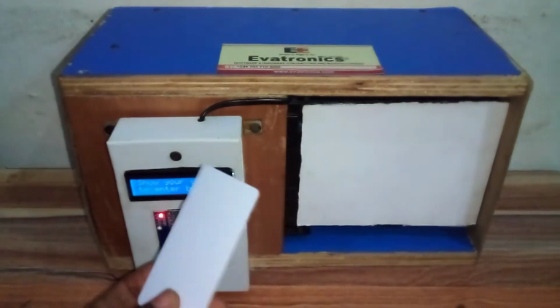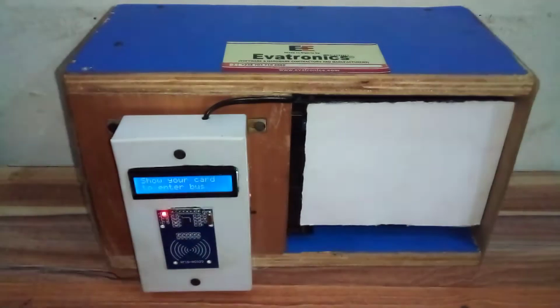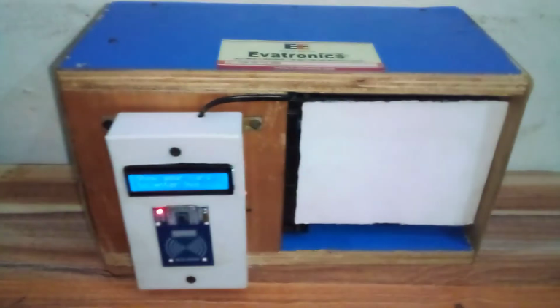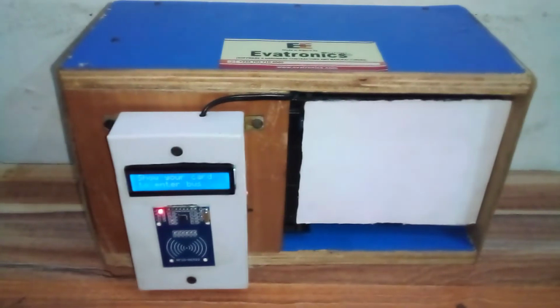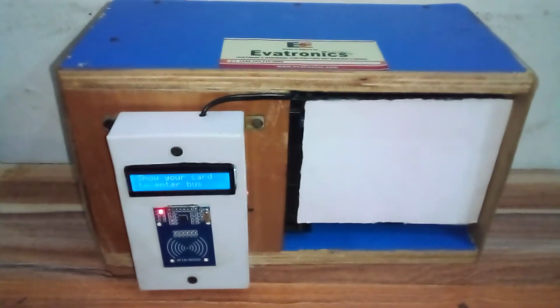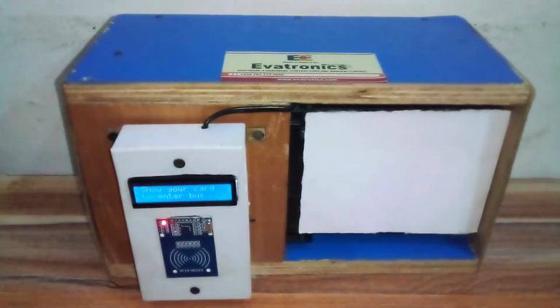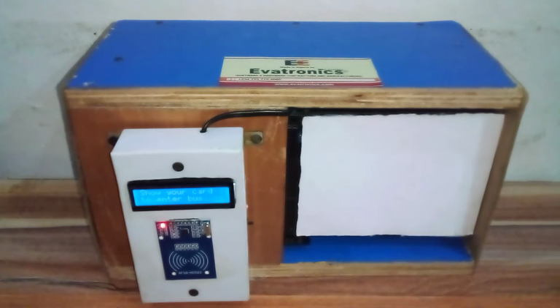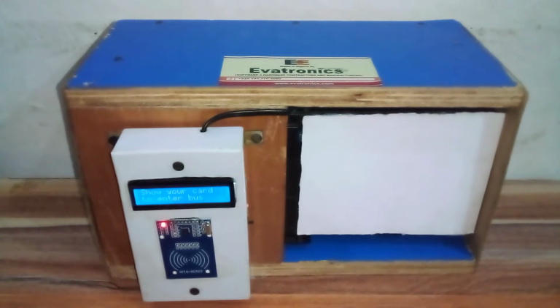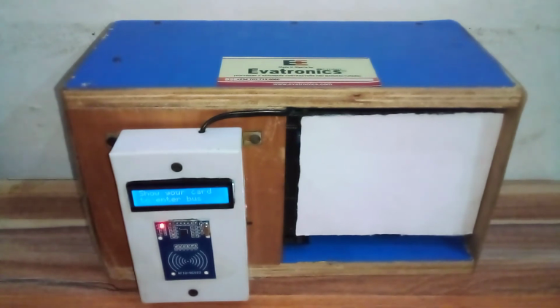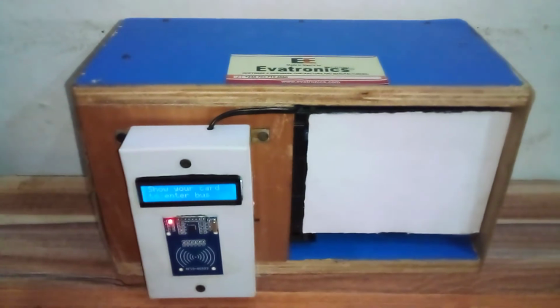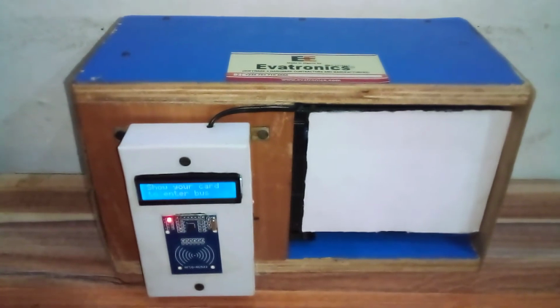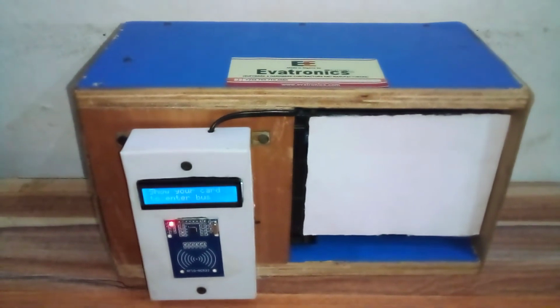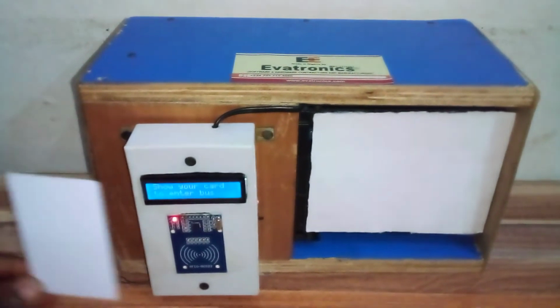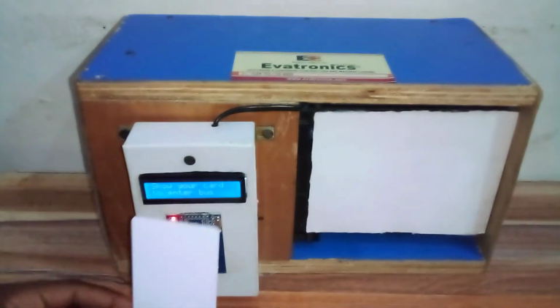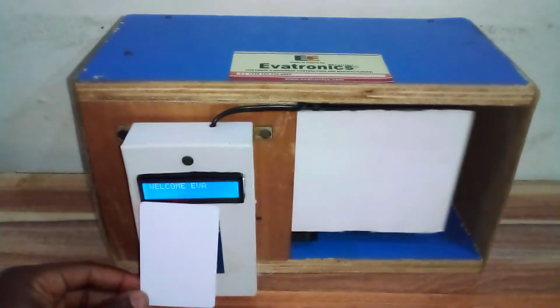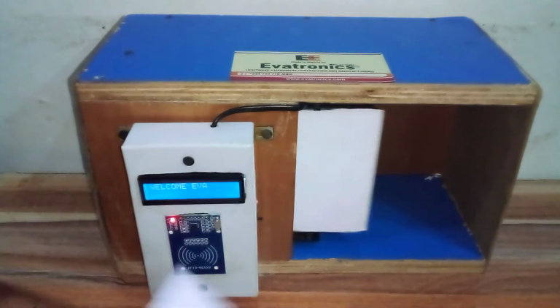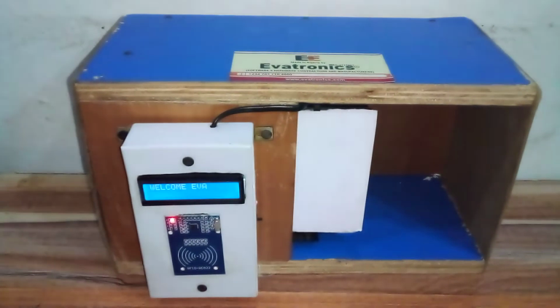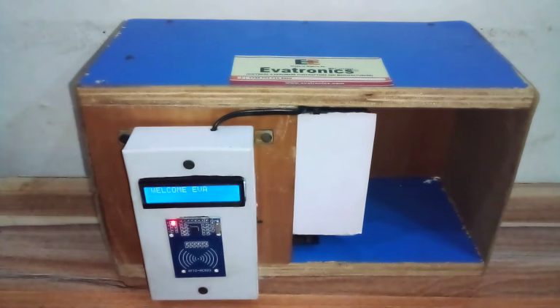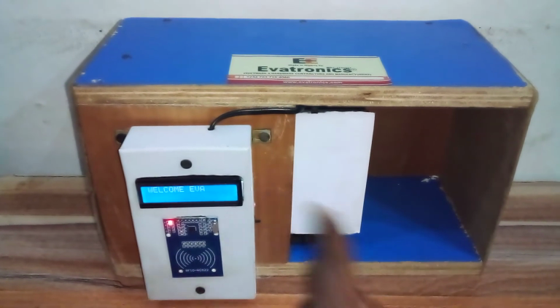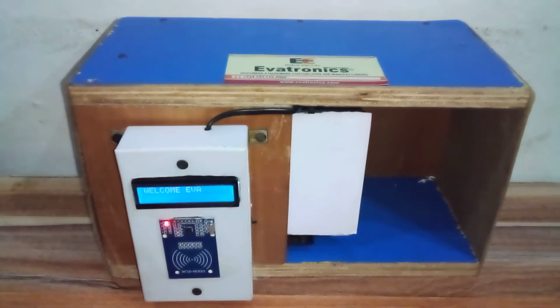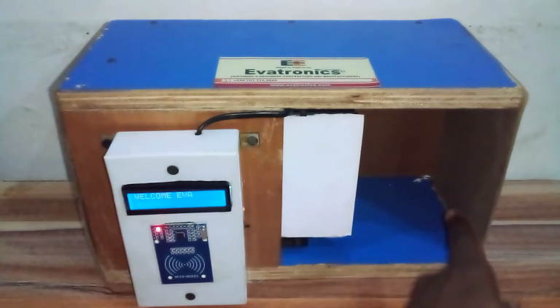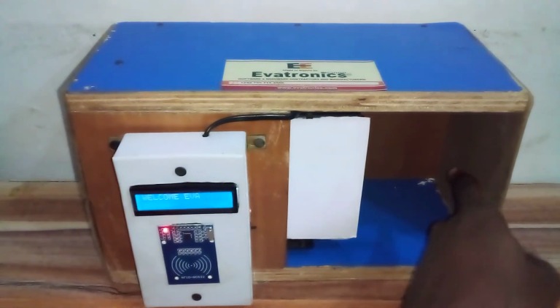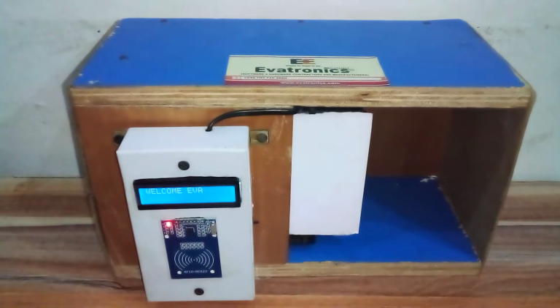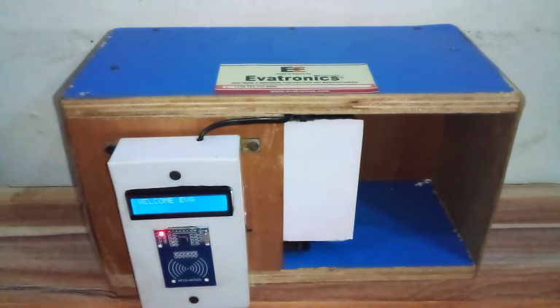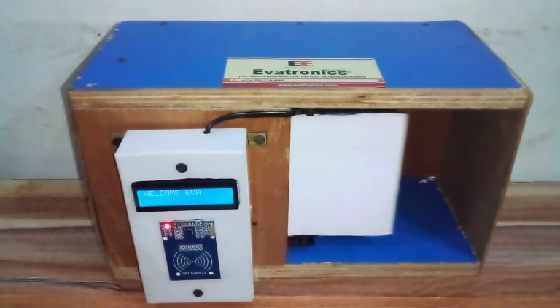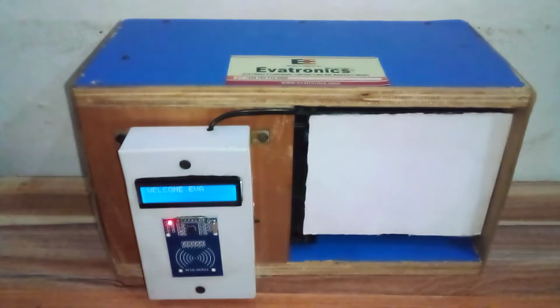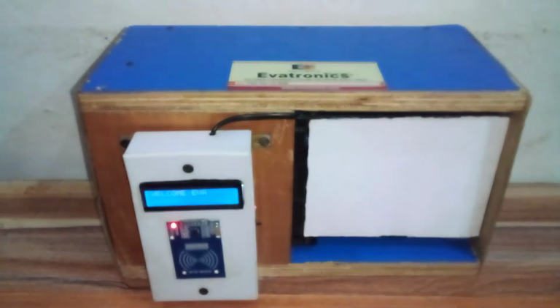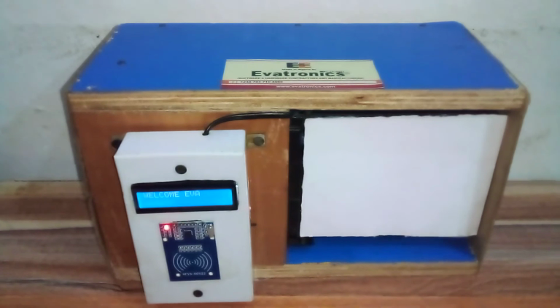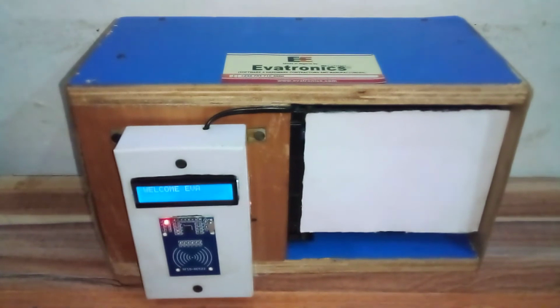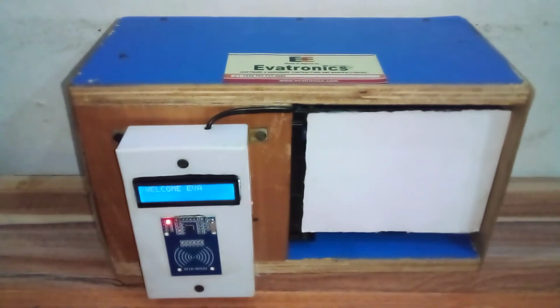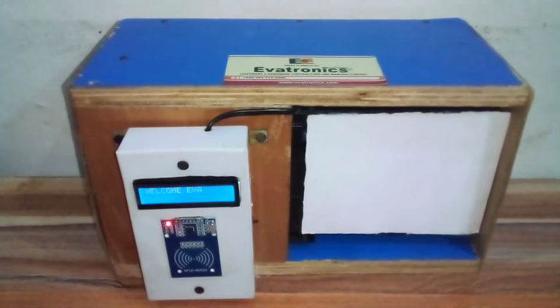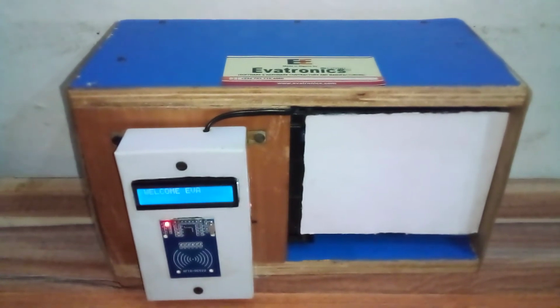This card has been registered for me — Eva. The device is asking me to show my card to enter the bus. I show the card and — welcome Eva! The door opens, I go in, and after a few seconds it closes.